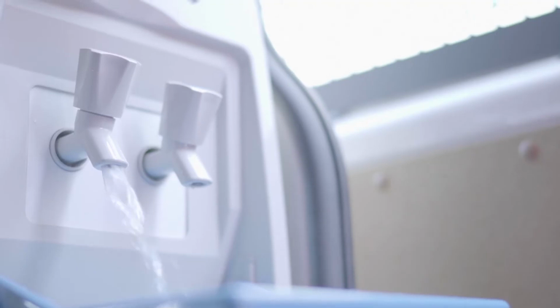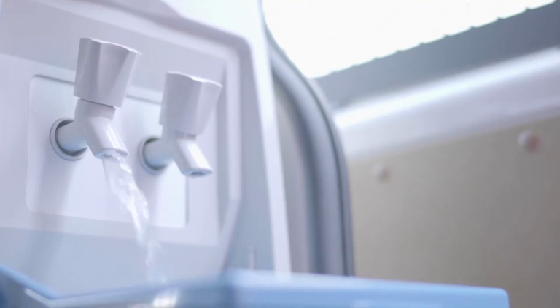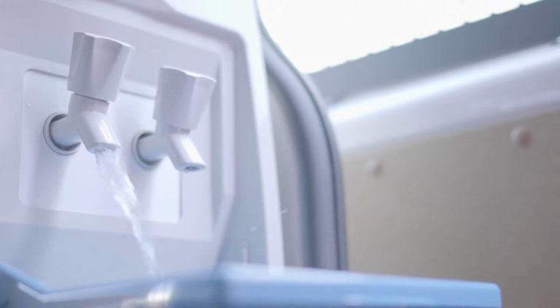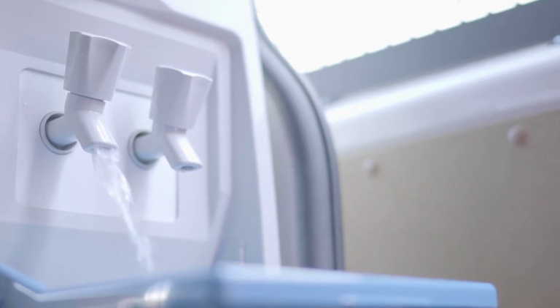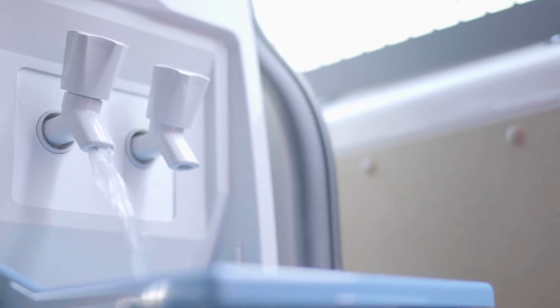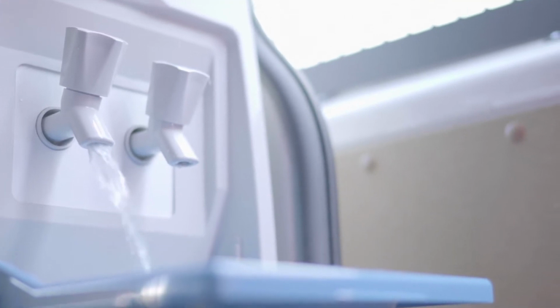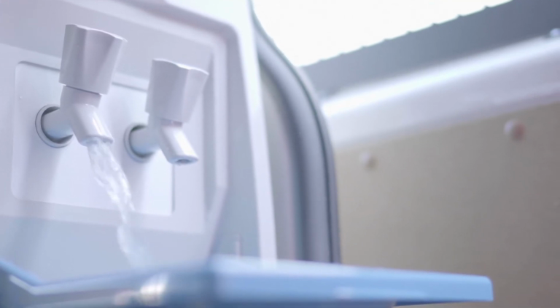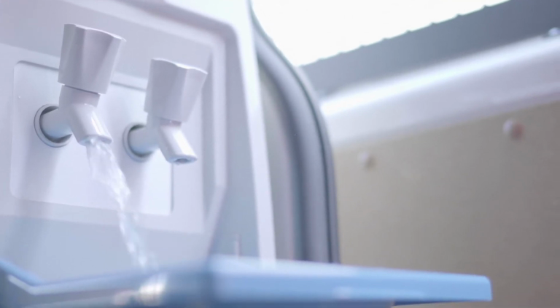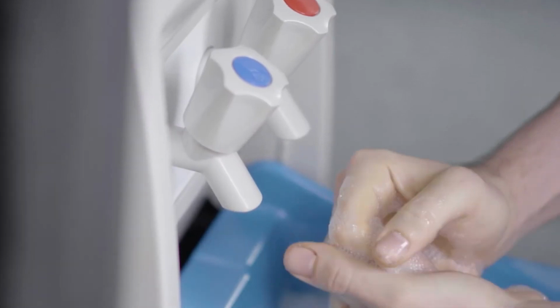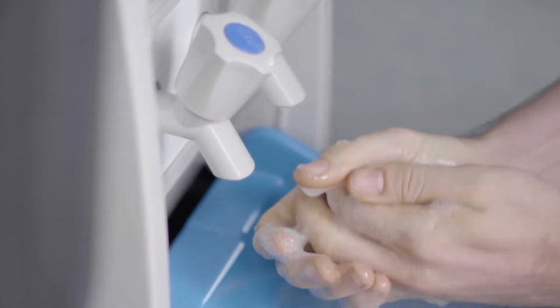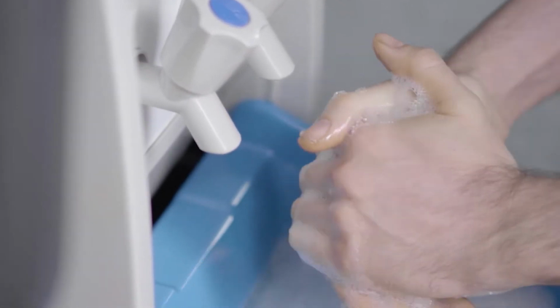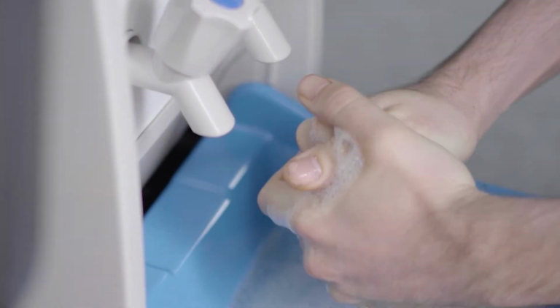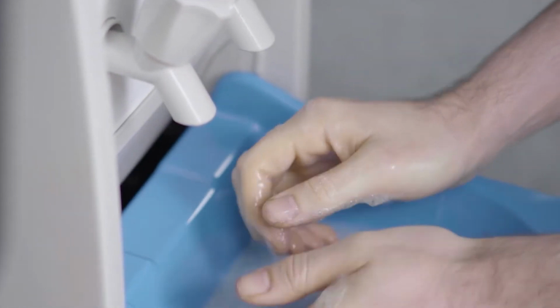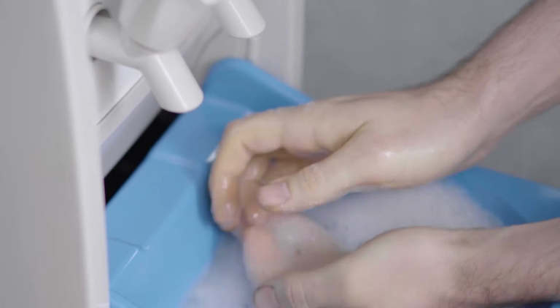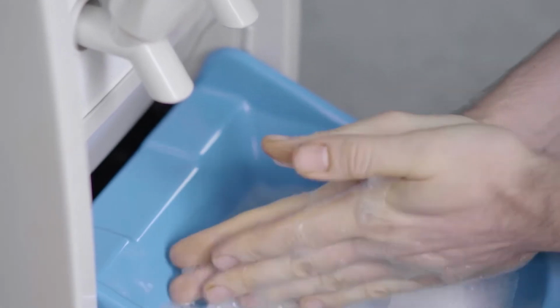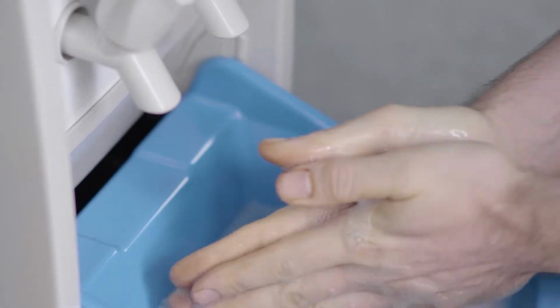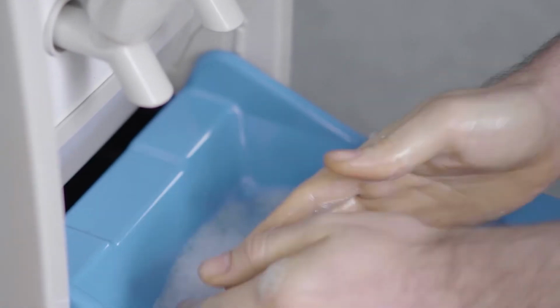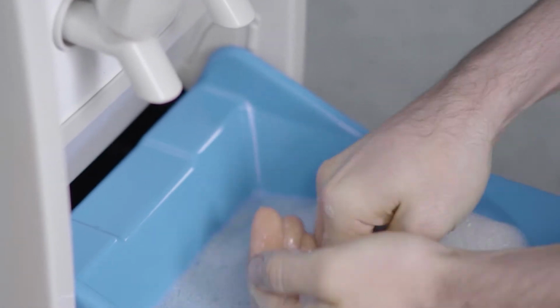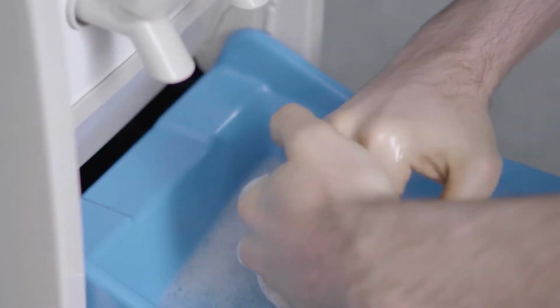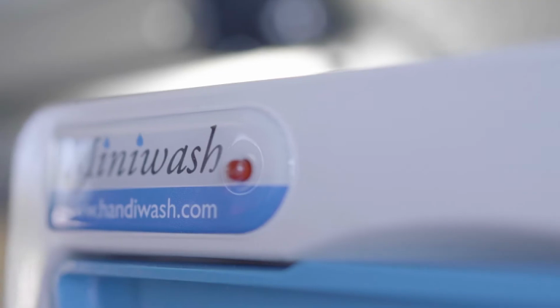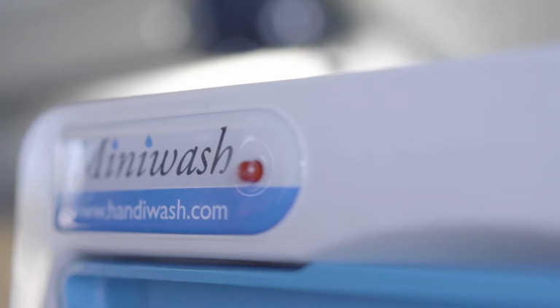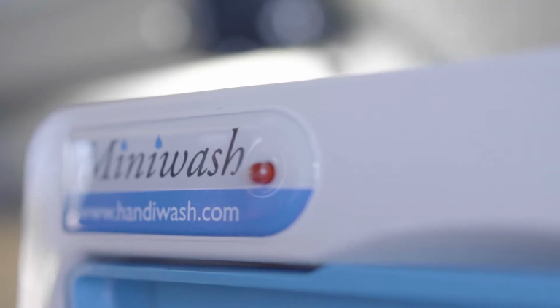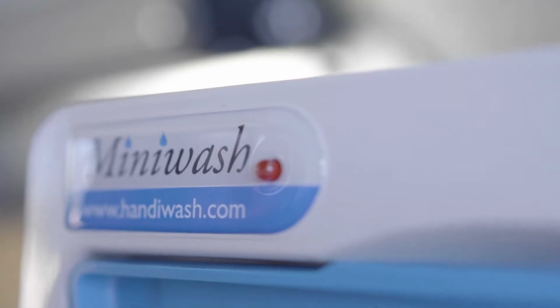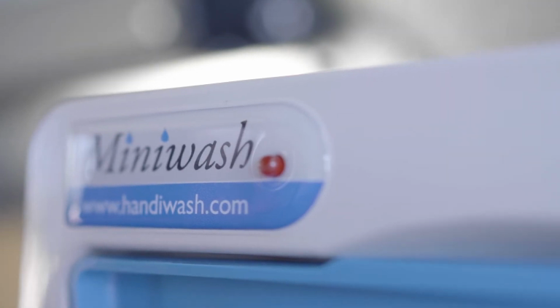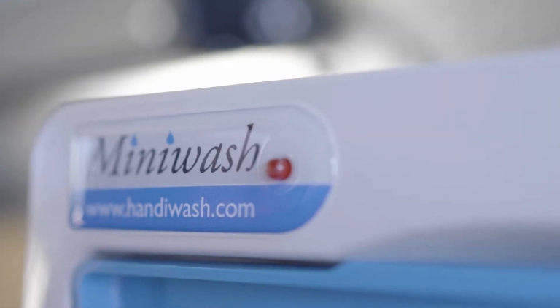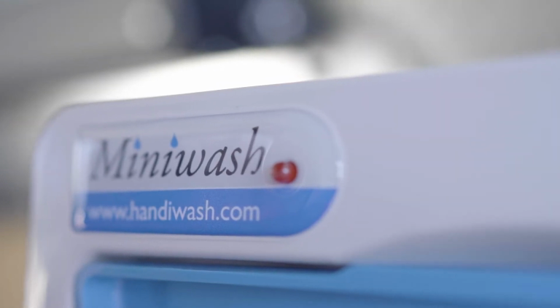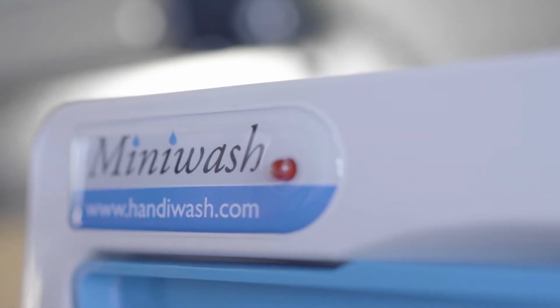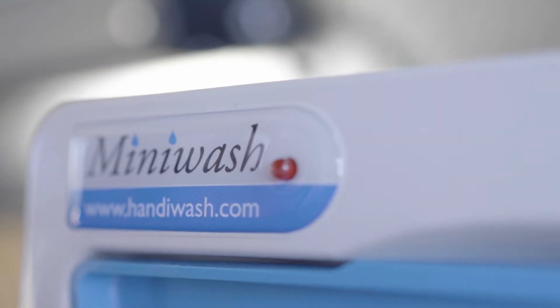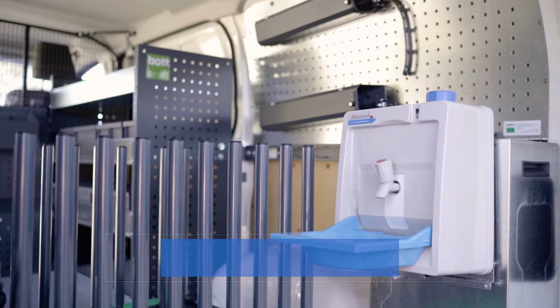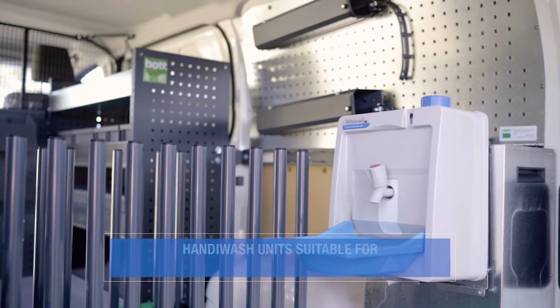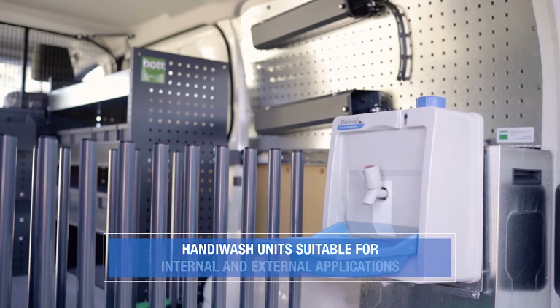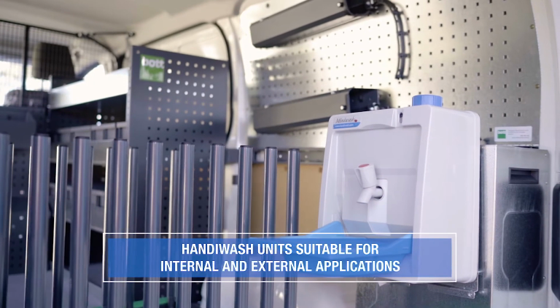Washing hands regularly with soap and water is the best way to avoid the spread of germs. While travelling and on-site, HandyWash has made it easier than ever to stay on top of health and hygiene.